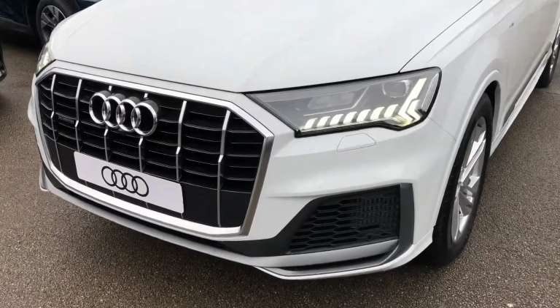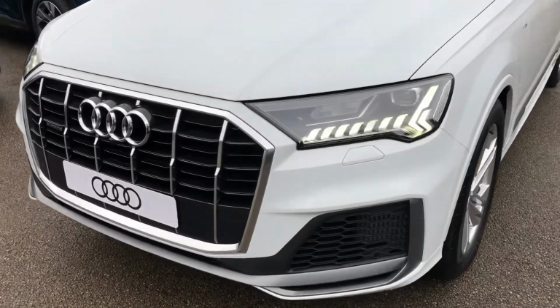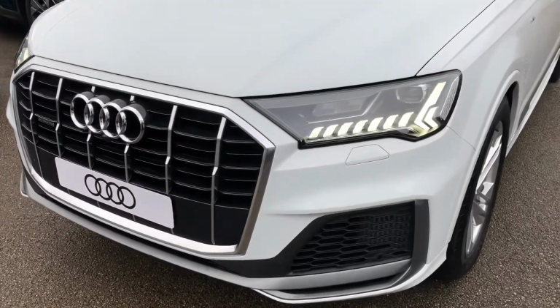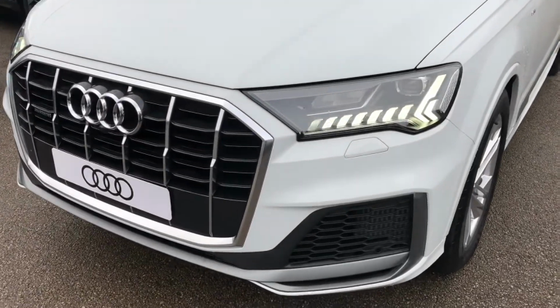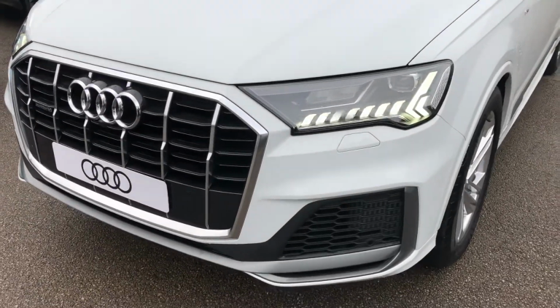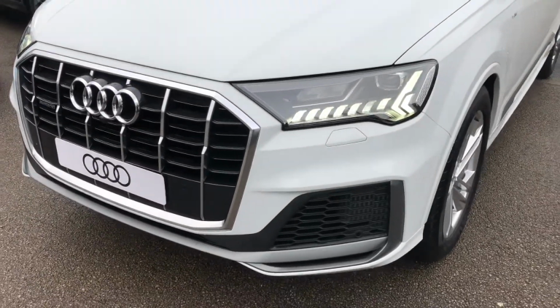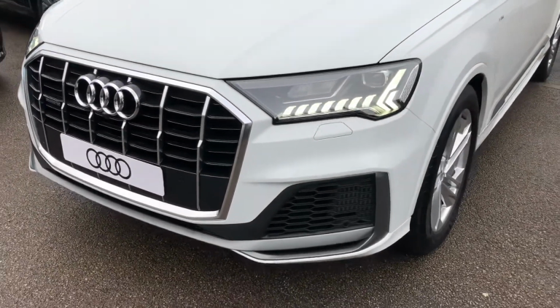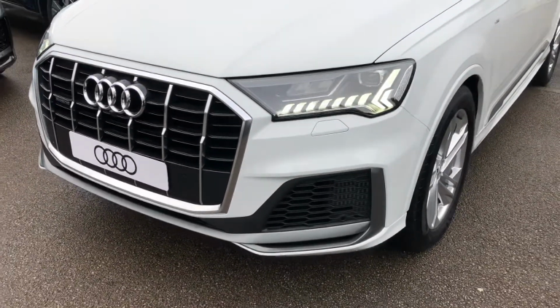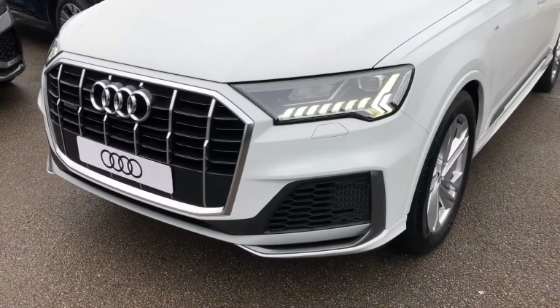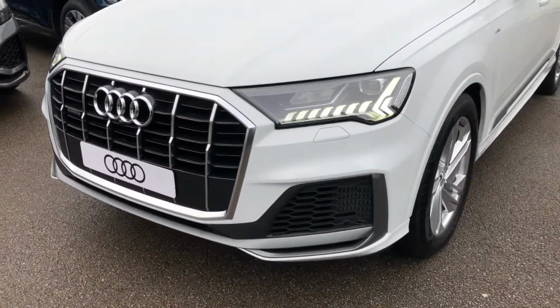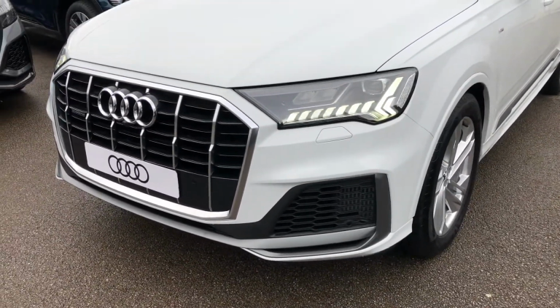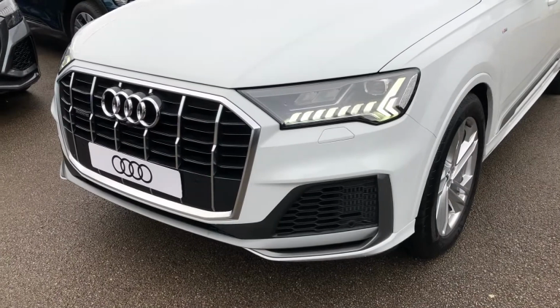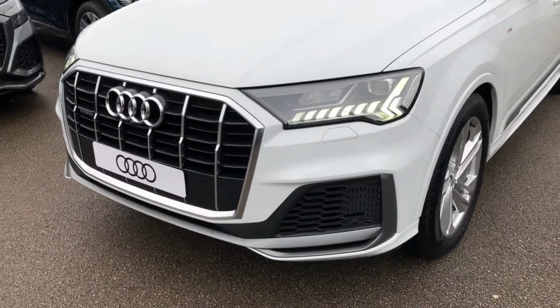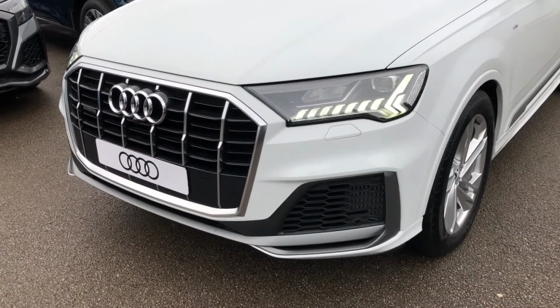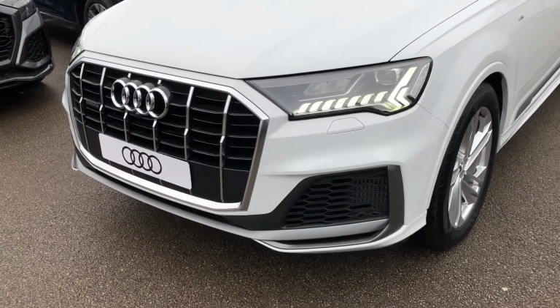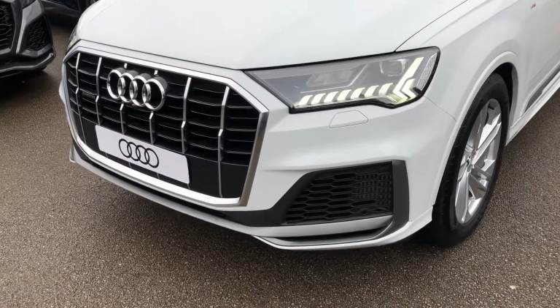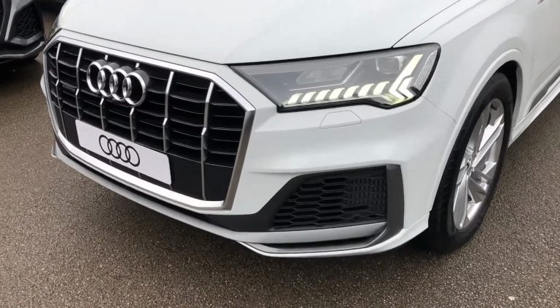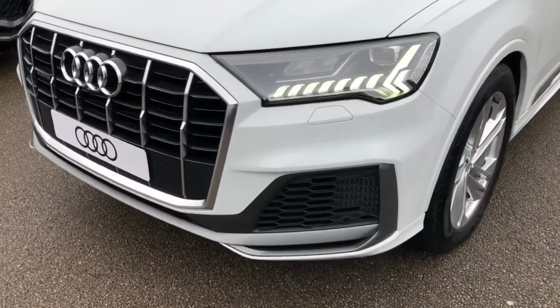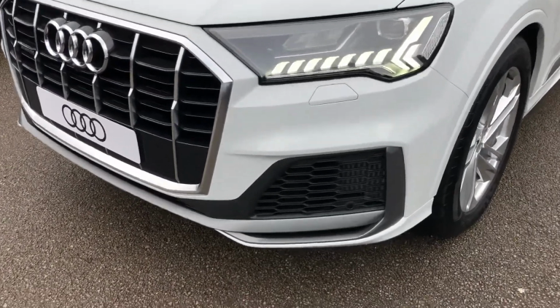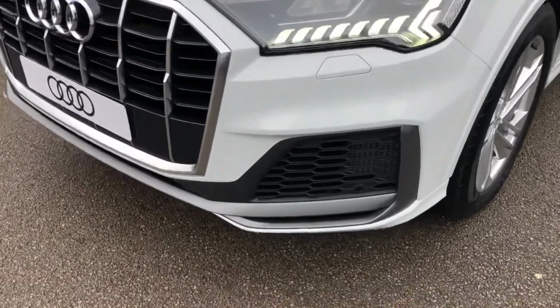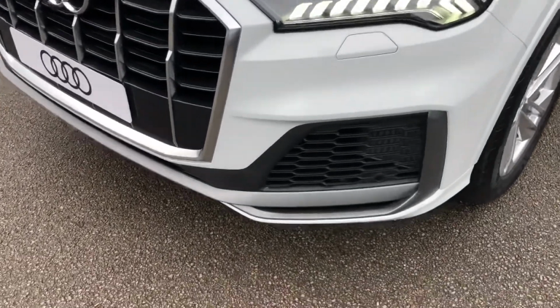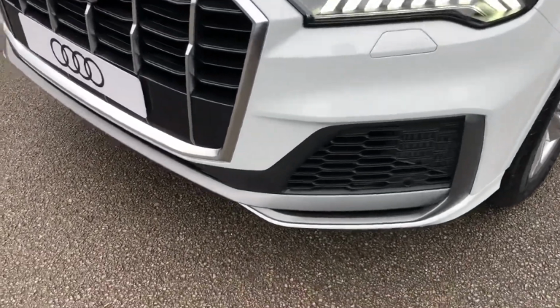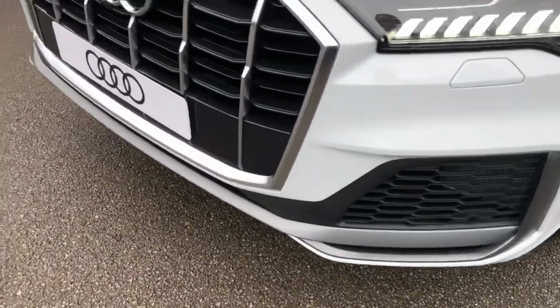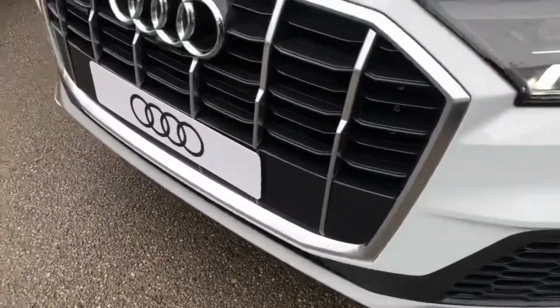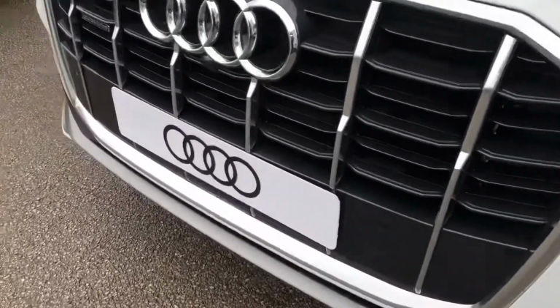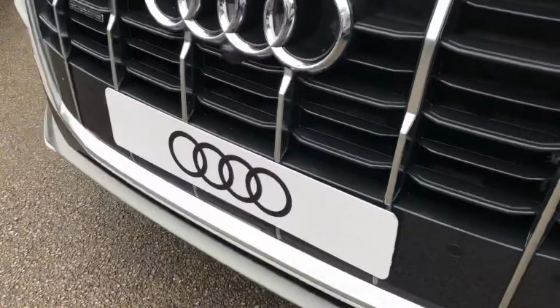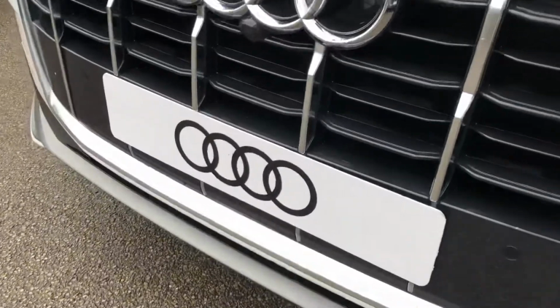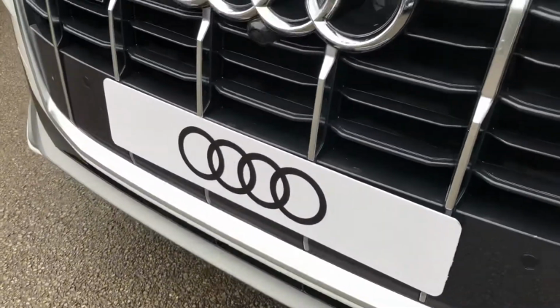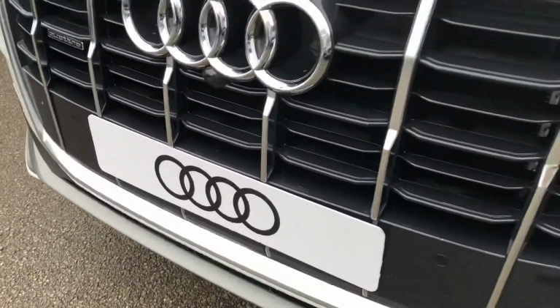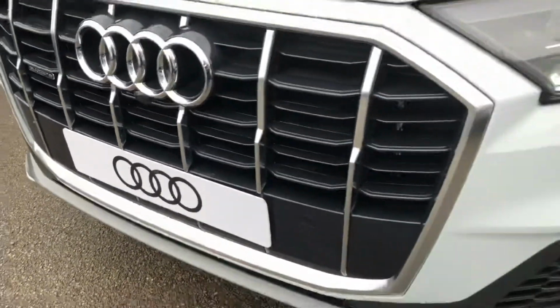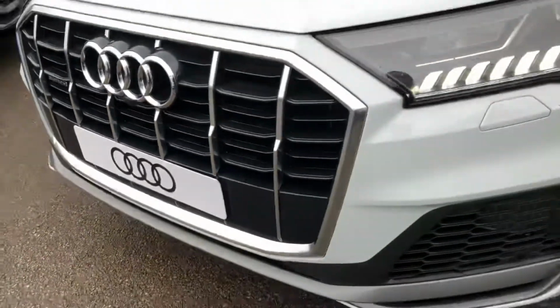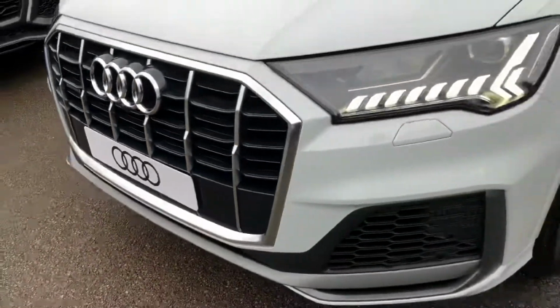The car has the Matrix LED headlights with the J-TAN running LEDs, front headlight washer jets, front parking sensors and the front parking camera.